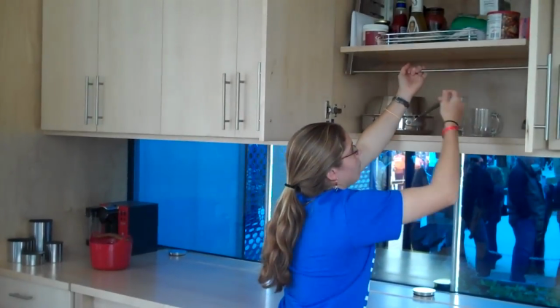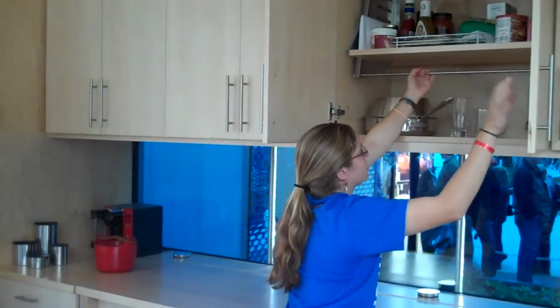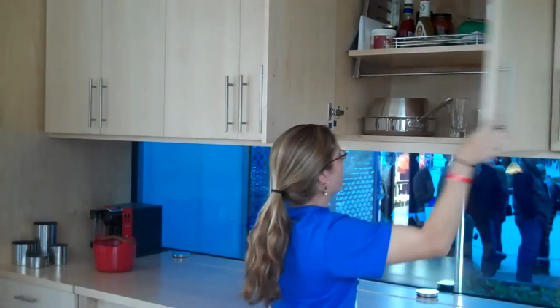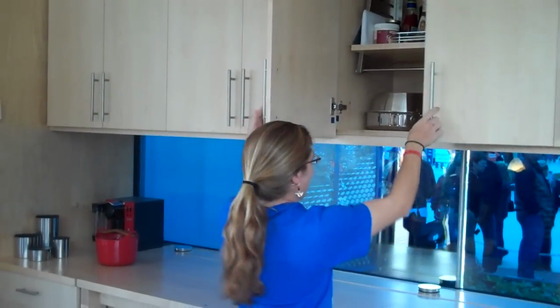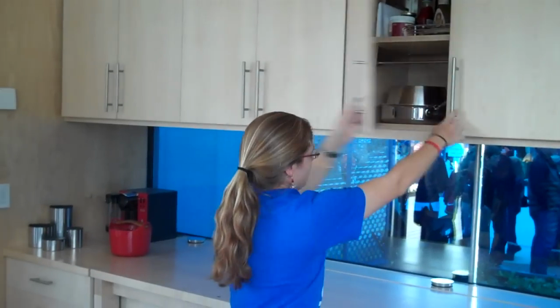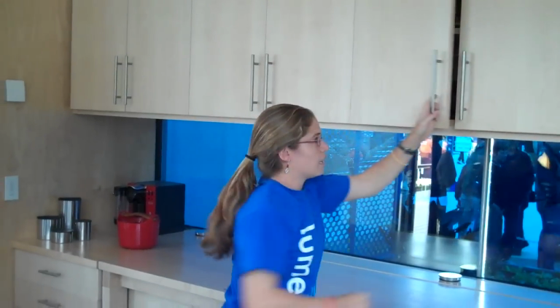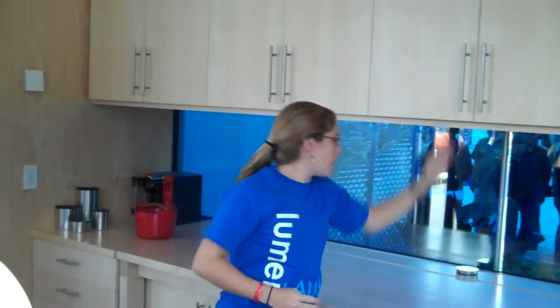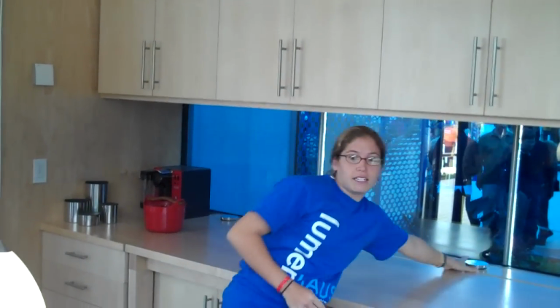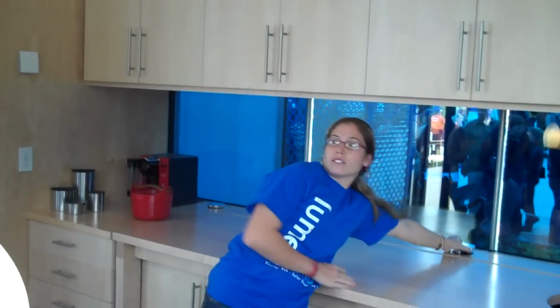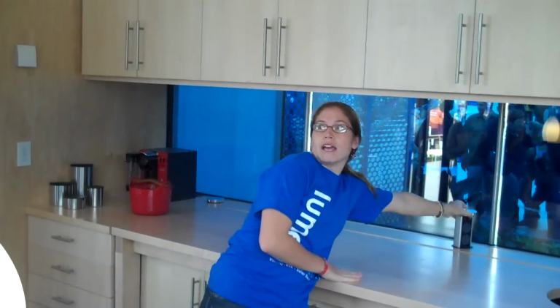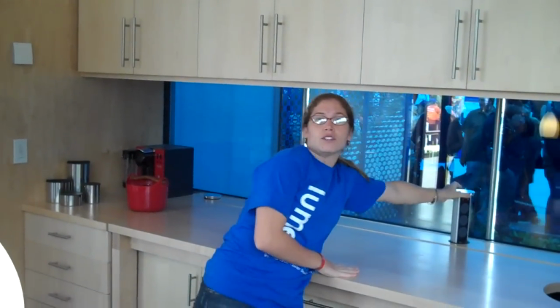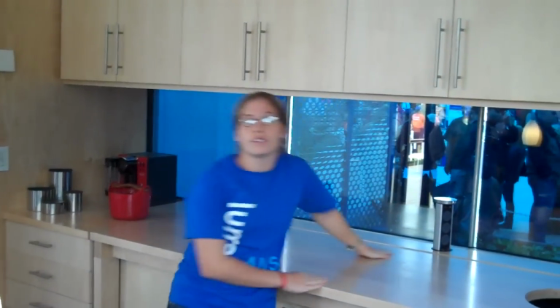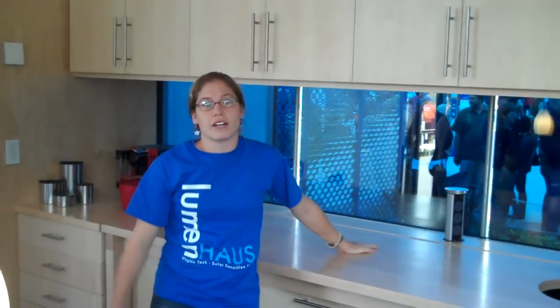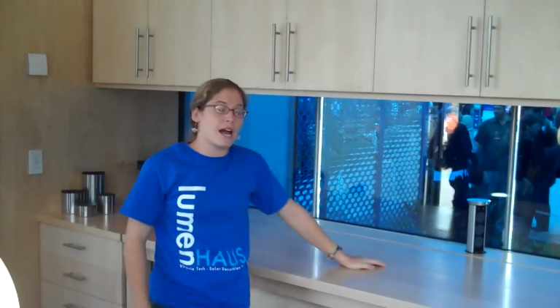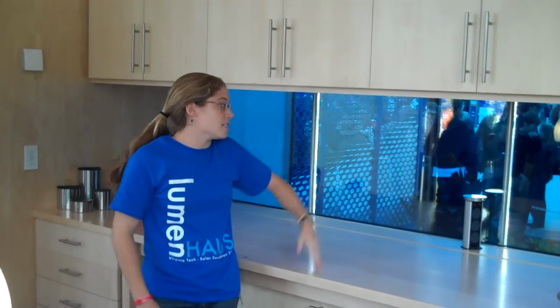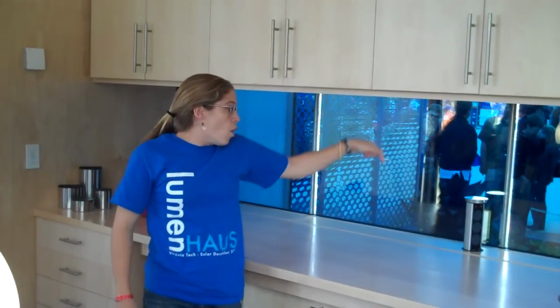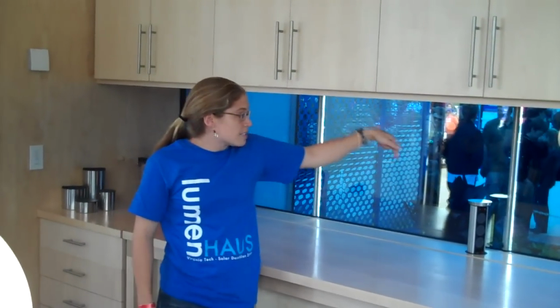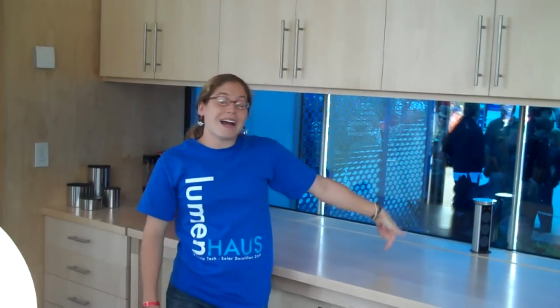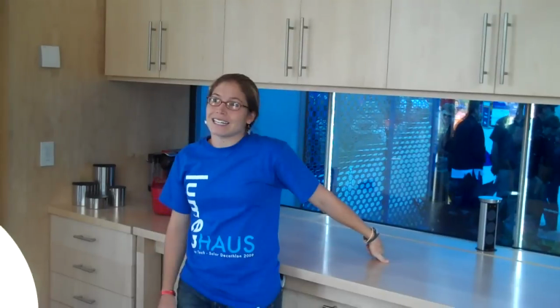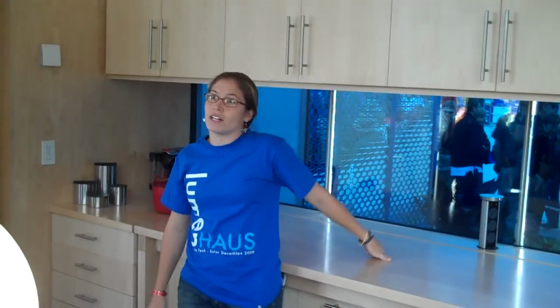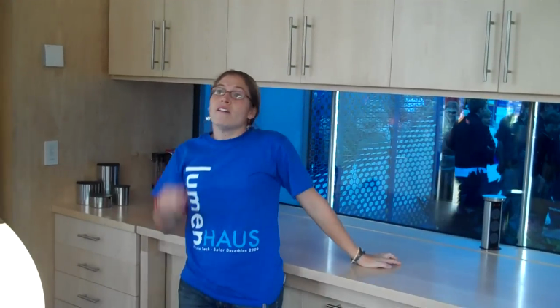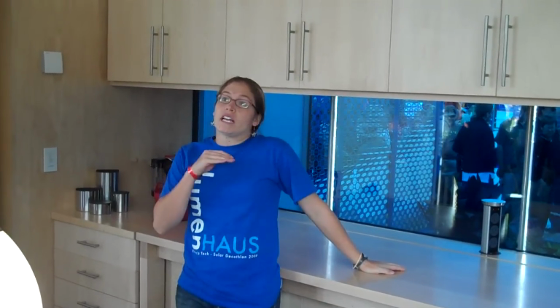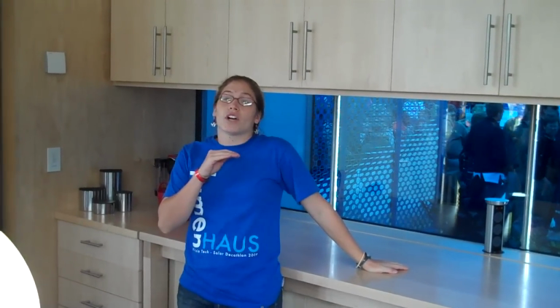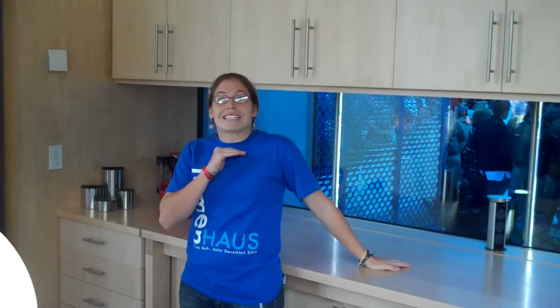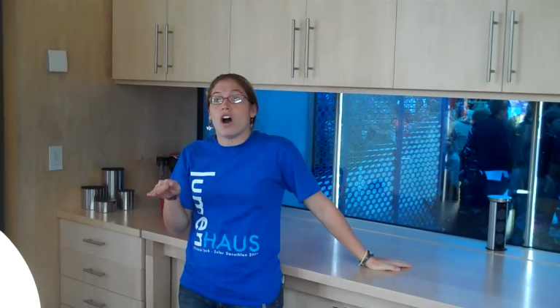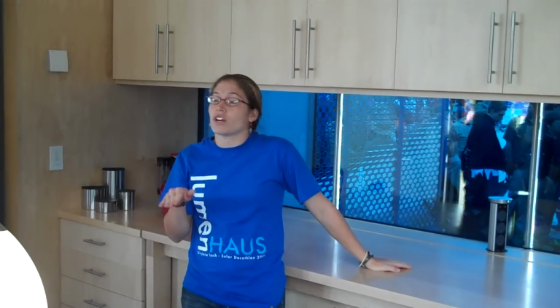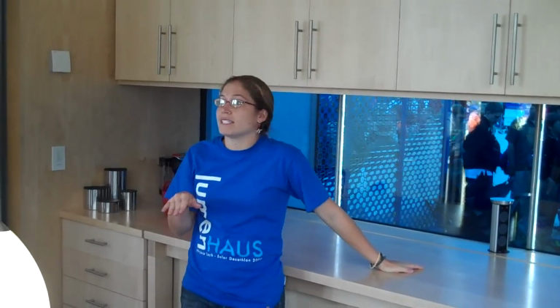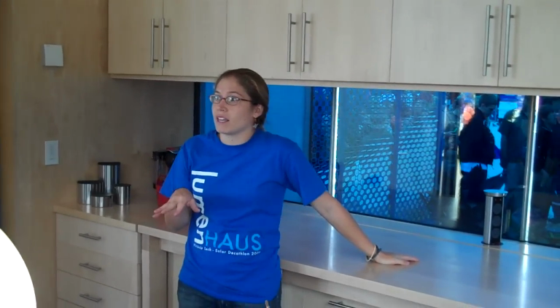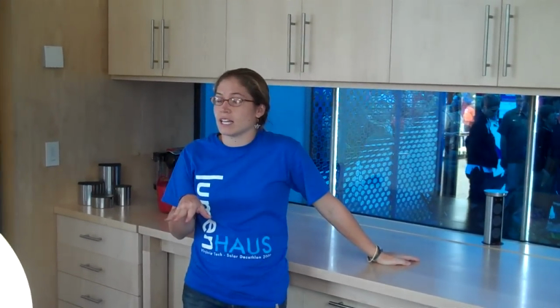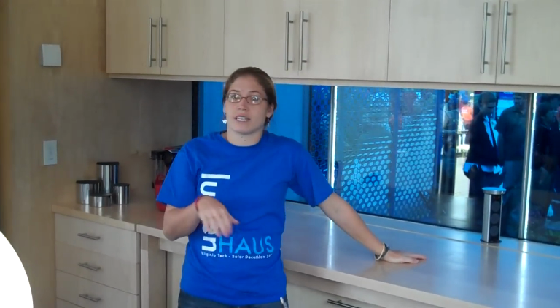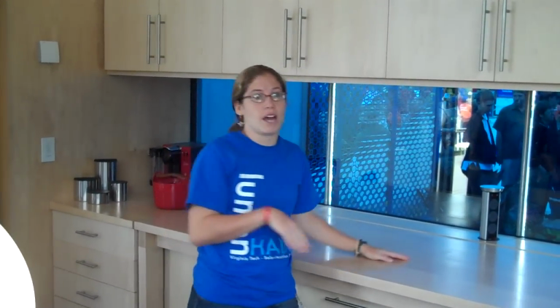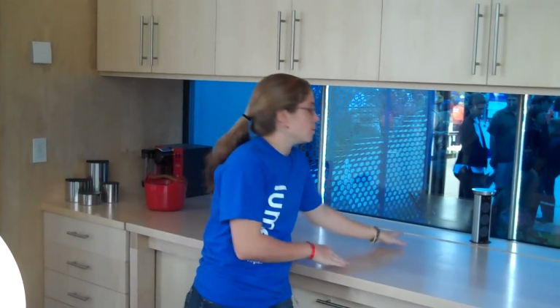We also have electrical outlets that are tucked away, so you can use various appliances. When these go back into the counter, the electrical current is cut off, so you're not wasting any electricity when they're not in use.